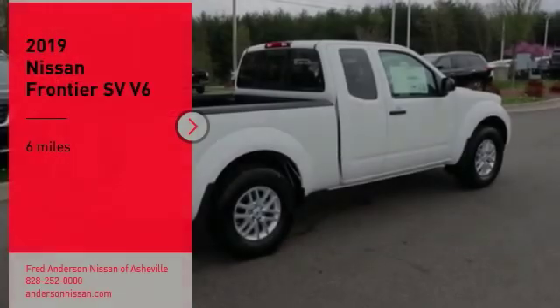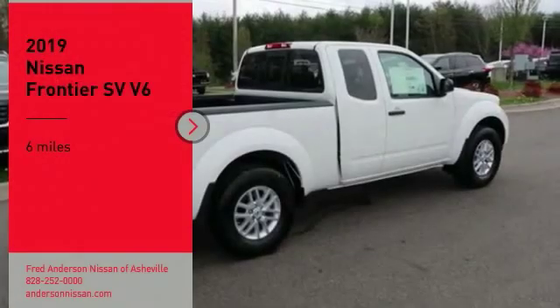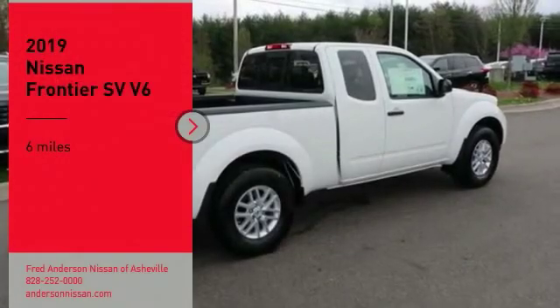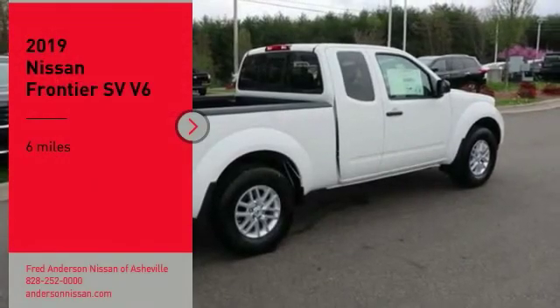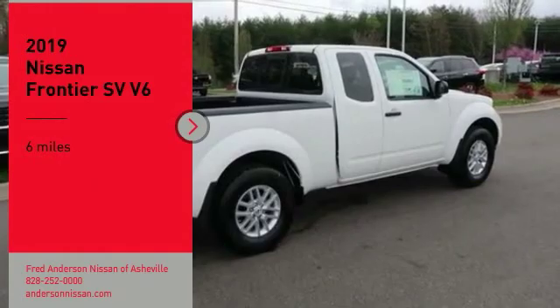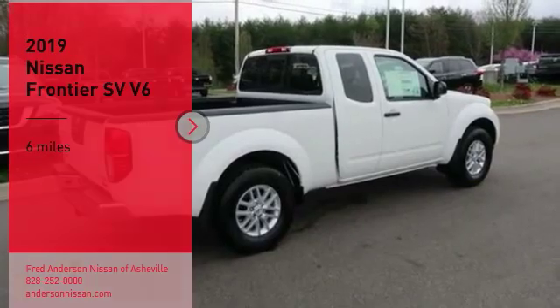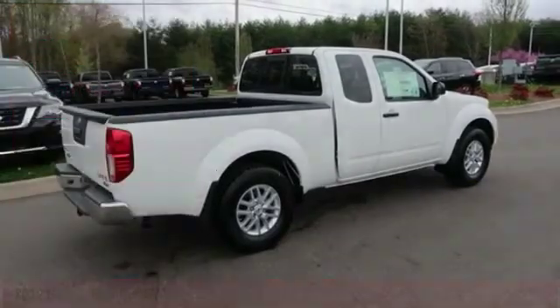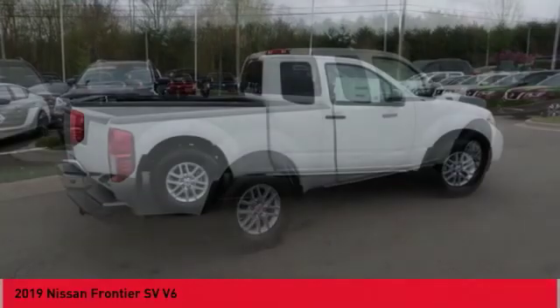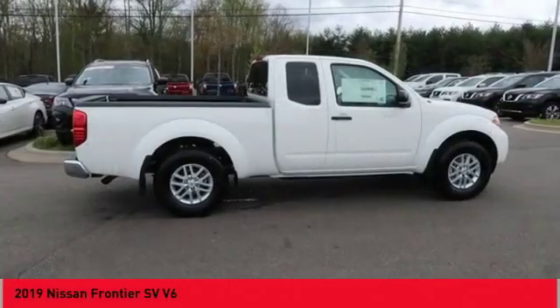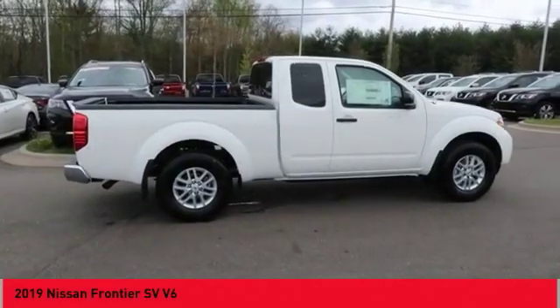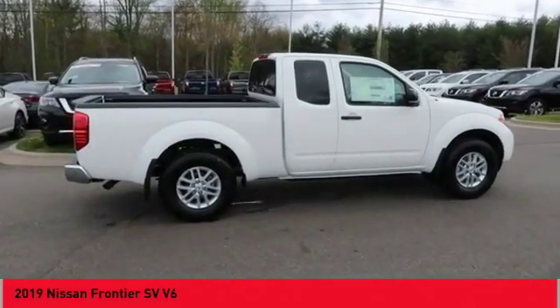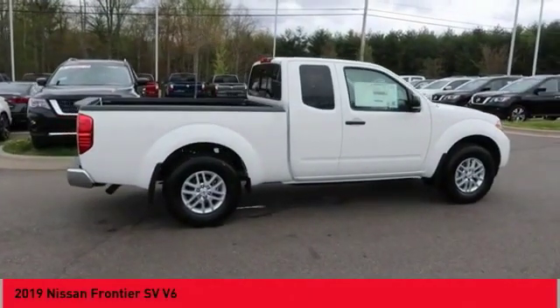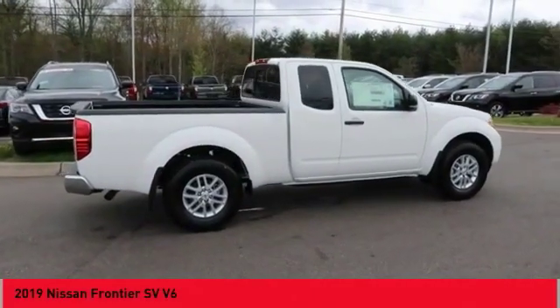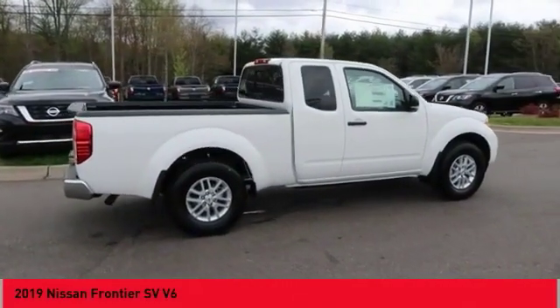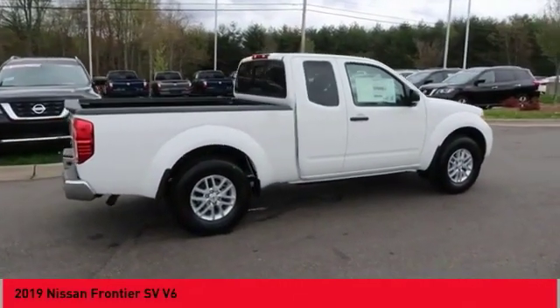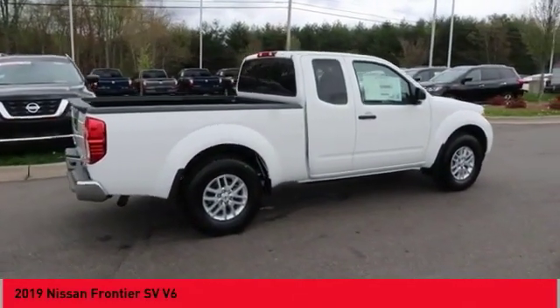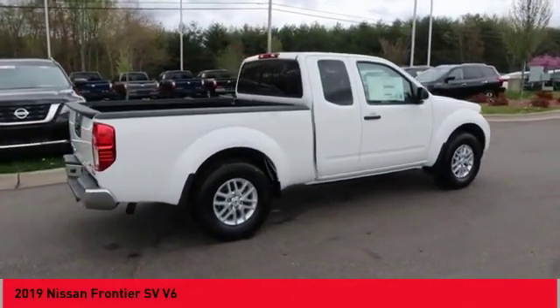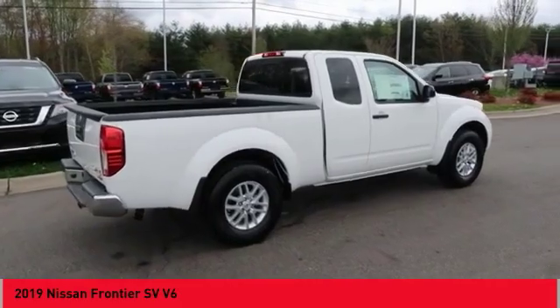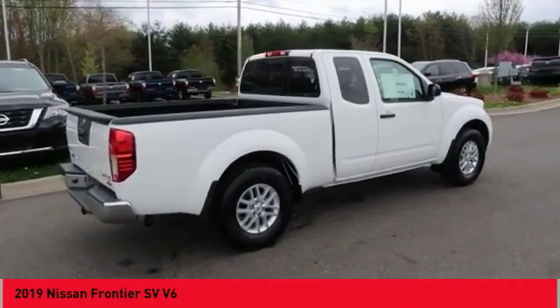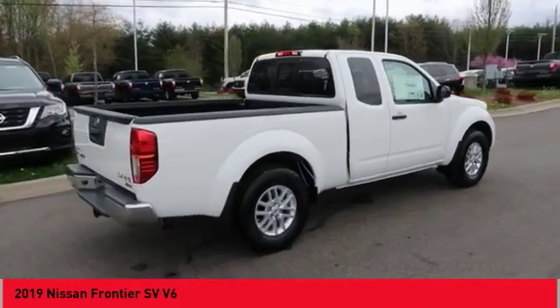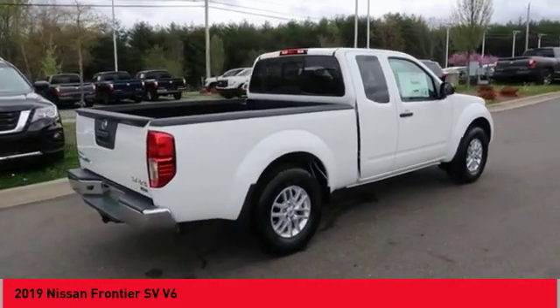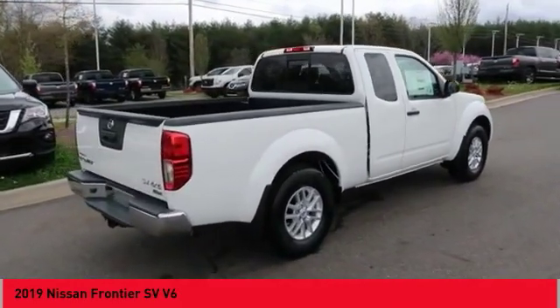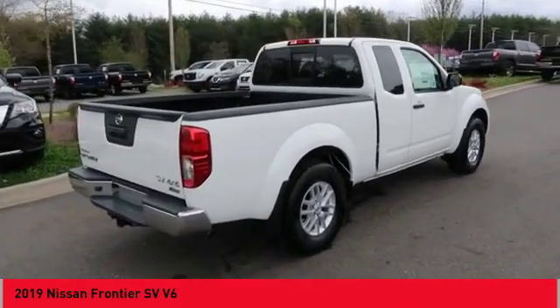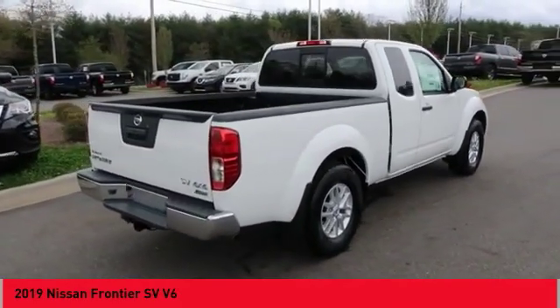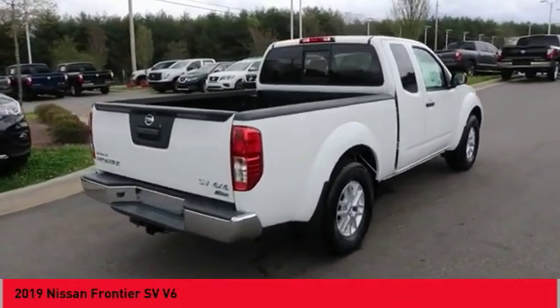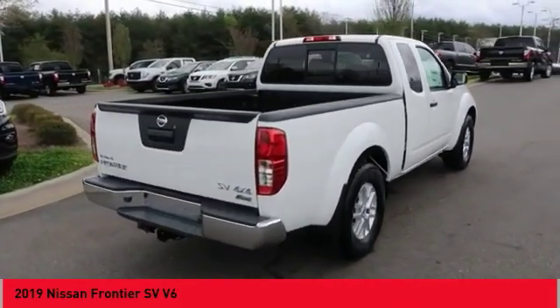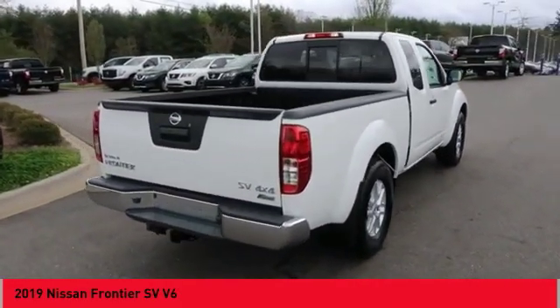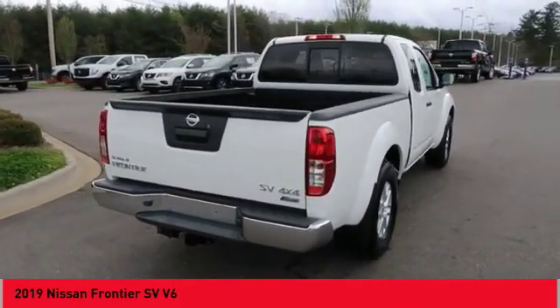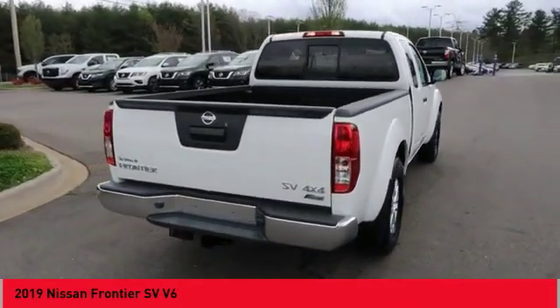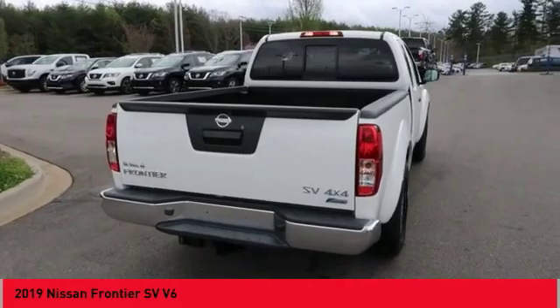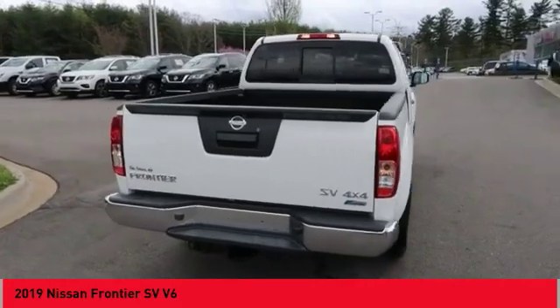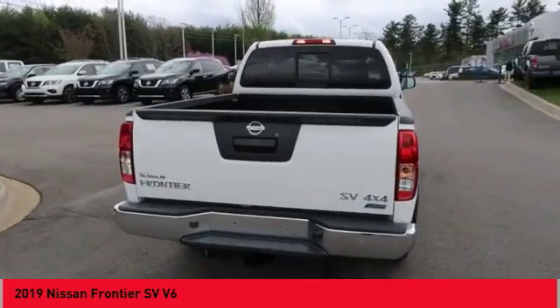We are pleased to show you the 2019 Frontier. The Nissan Frontier offers a full-length, fully-boxed frame for strength, serious off-road capabilities, and a 5-star rating for side-impact crash safety.